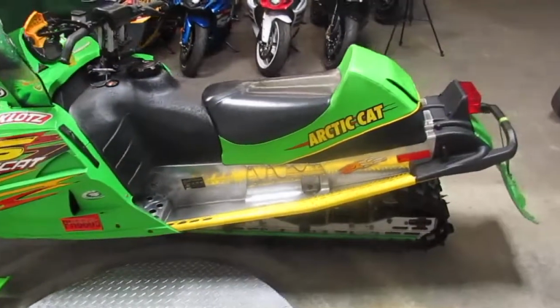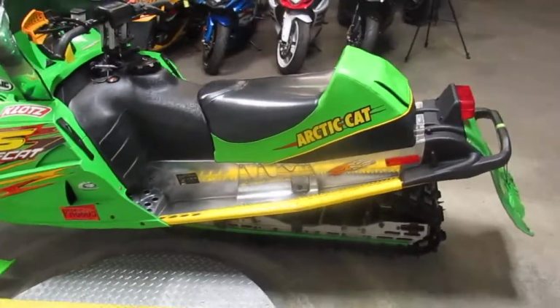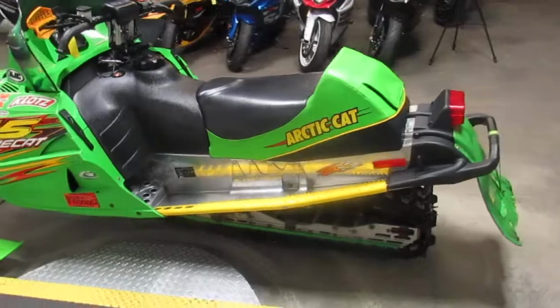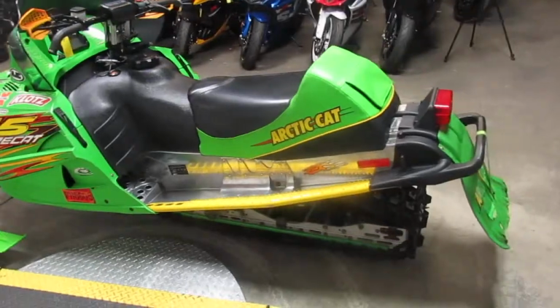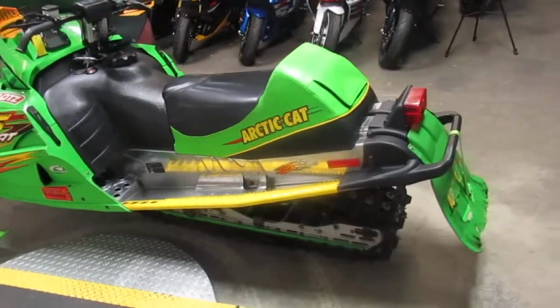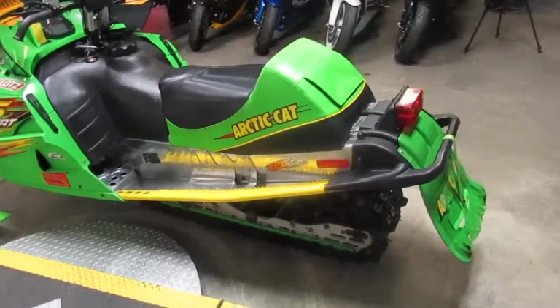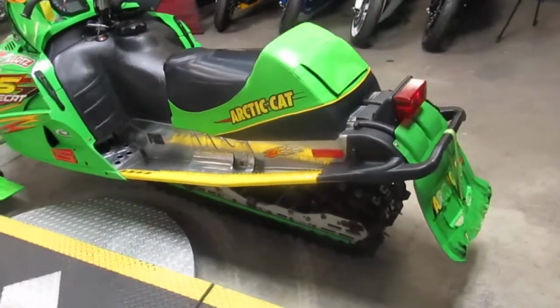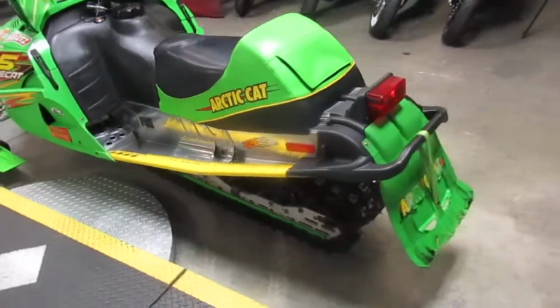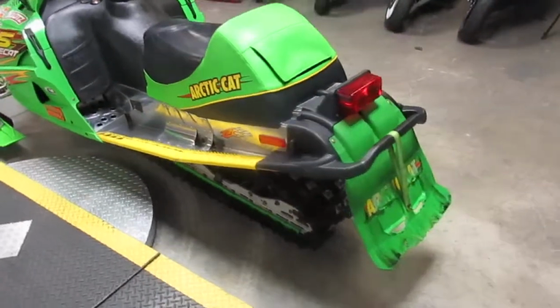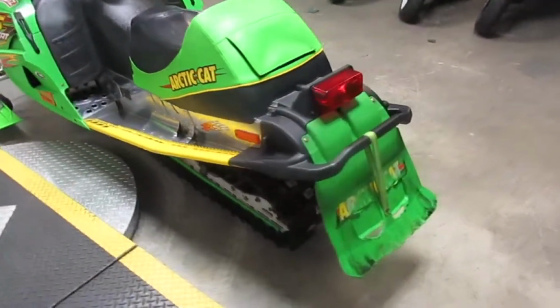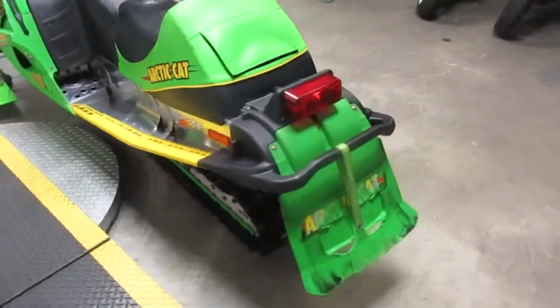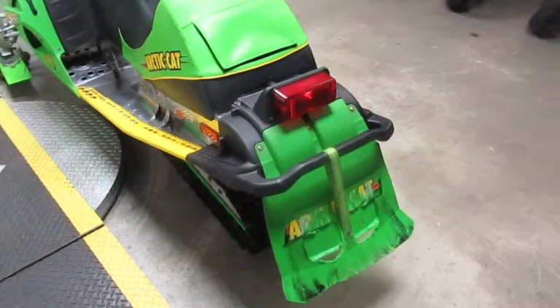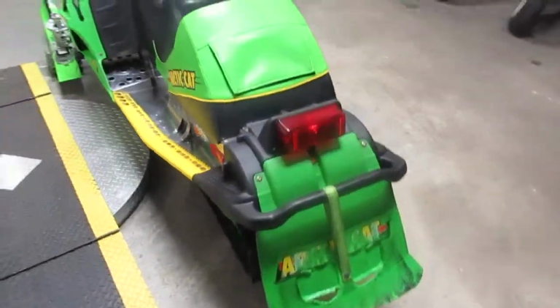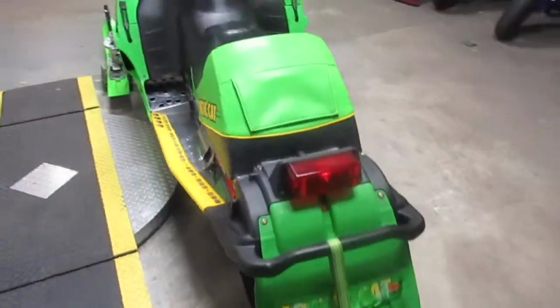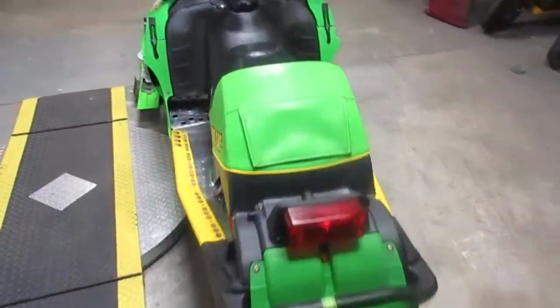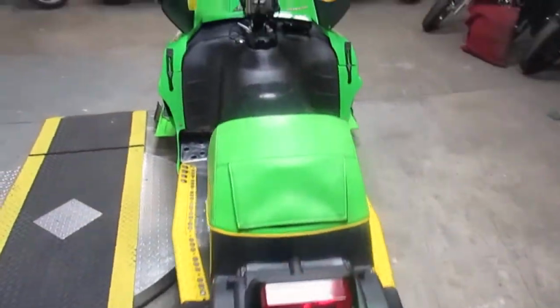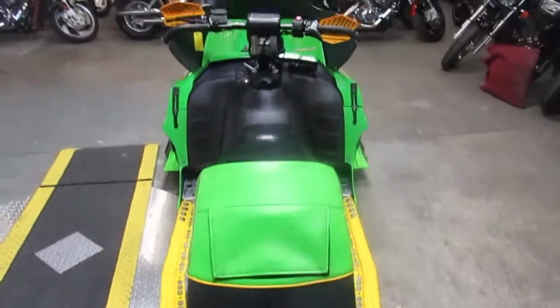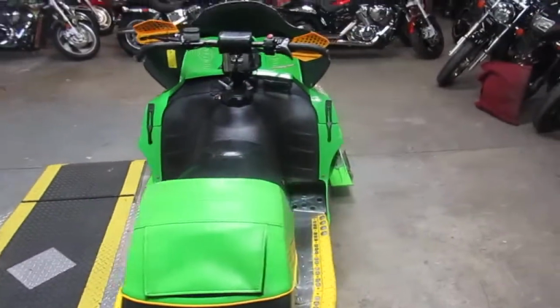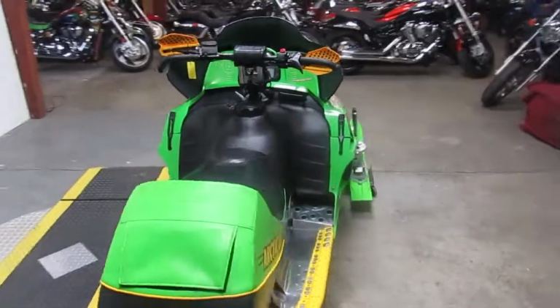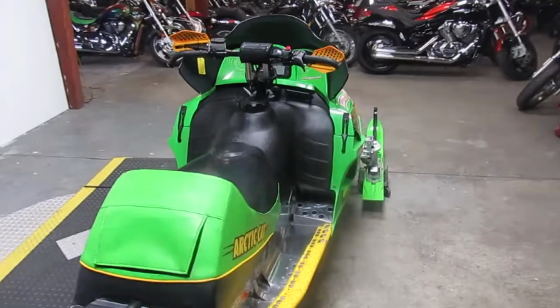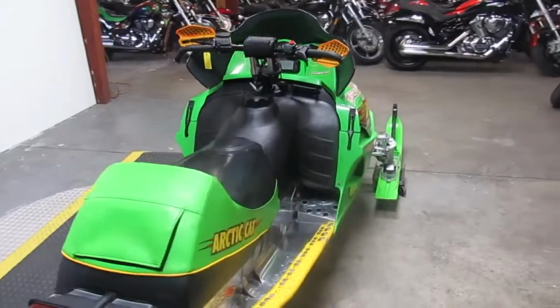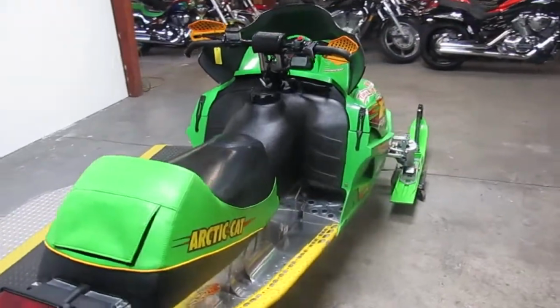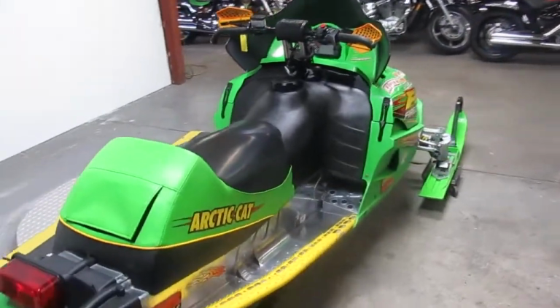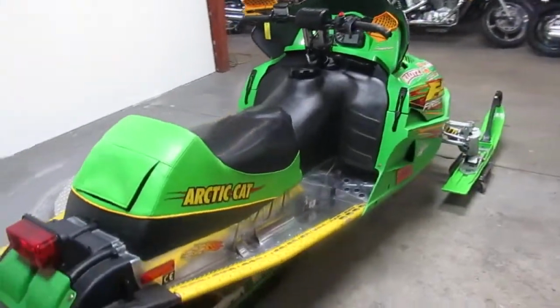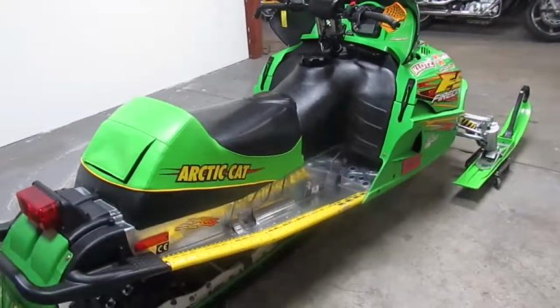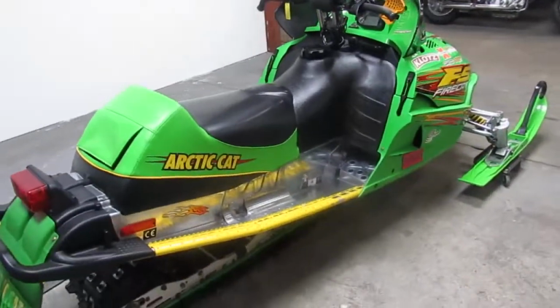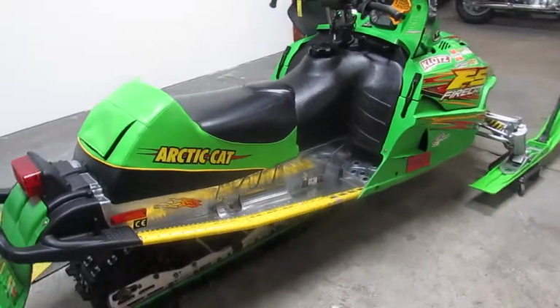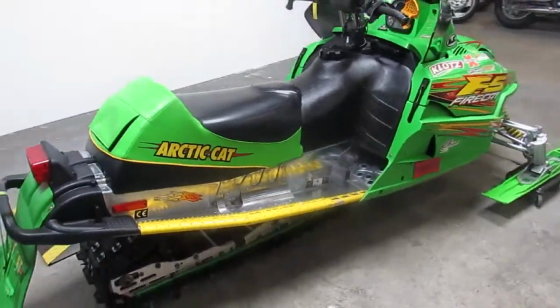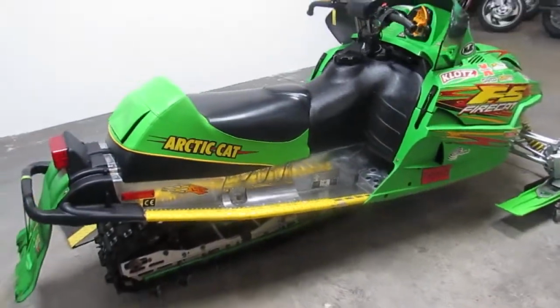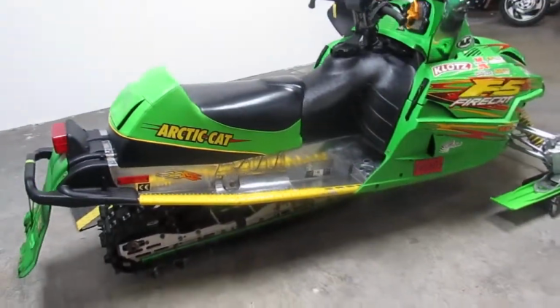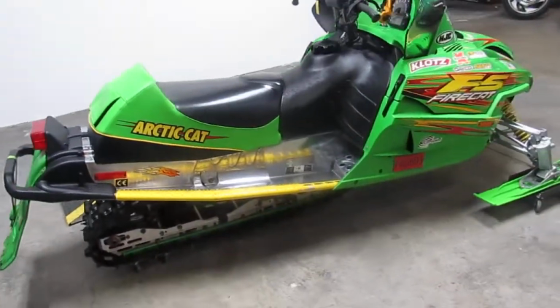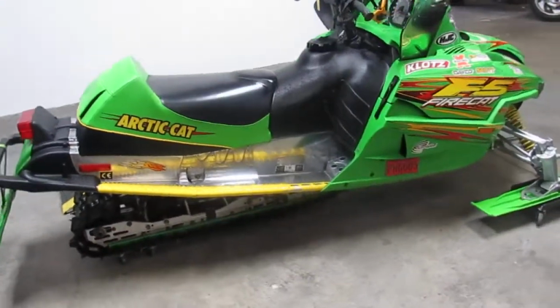It's a good-looking sled. It's got the plastic skis, studded track. This thing runs strong, starts on the first pull. This thing's gassing go, man. You guys can go tear up the trails for $1,500.